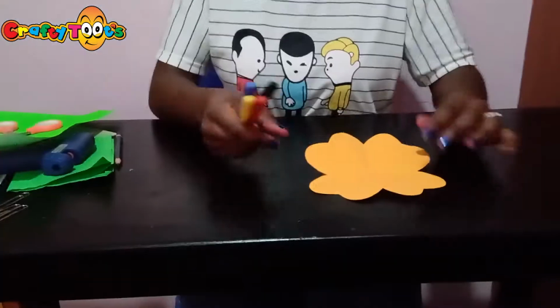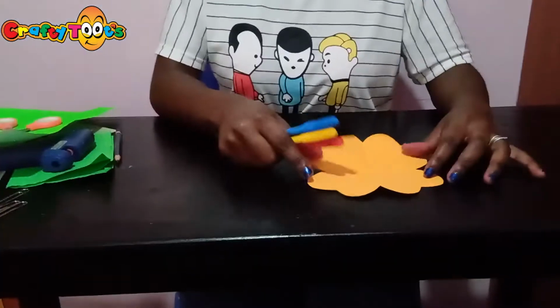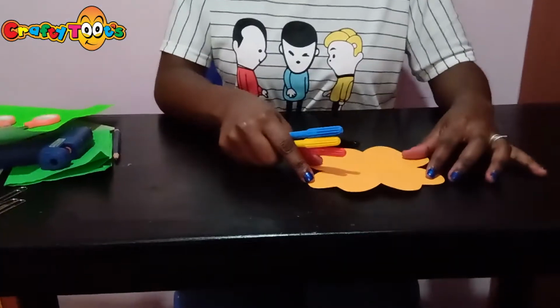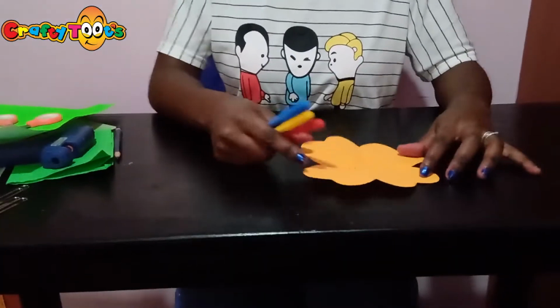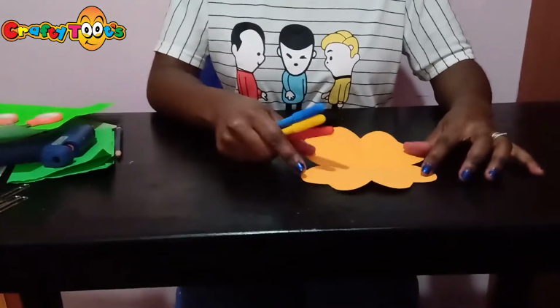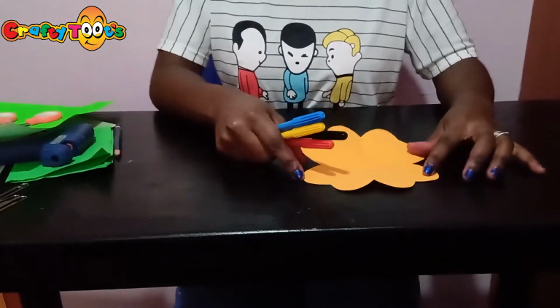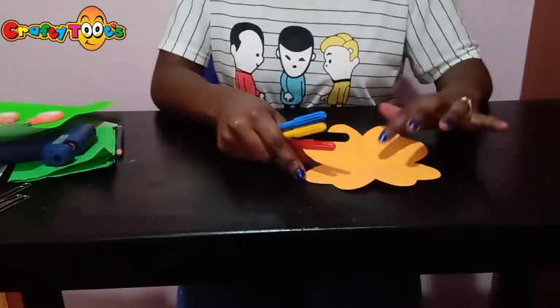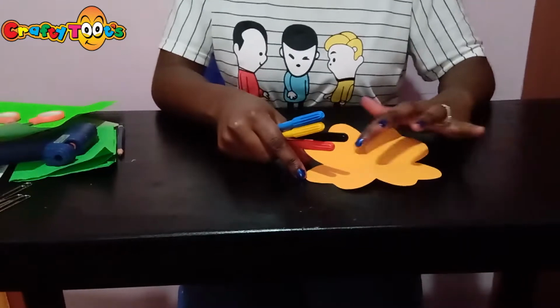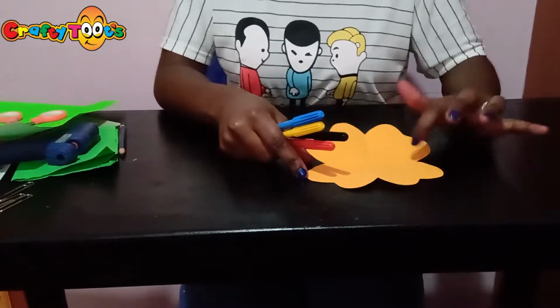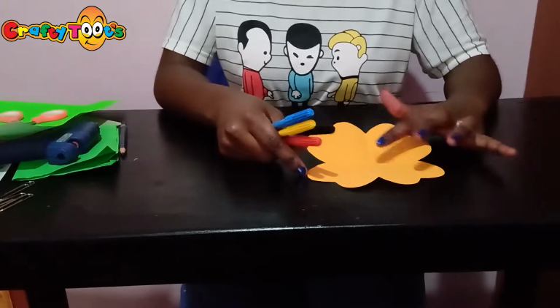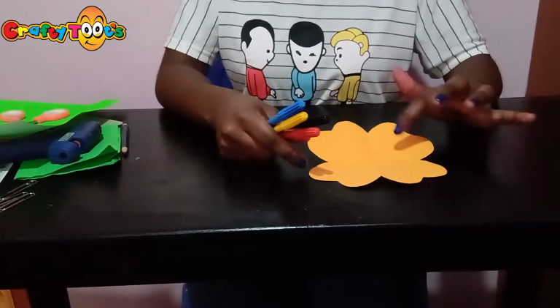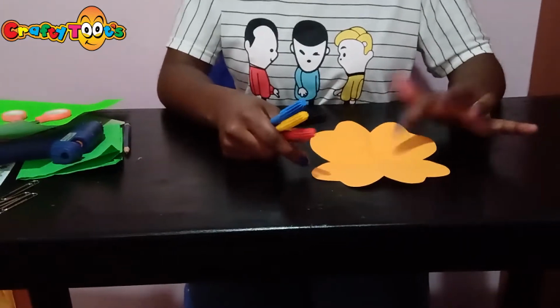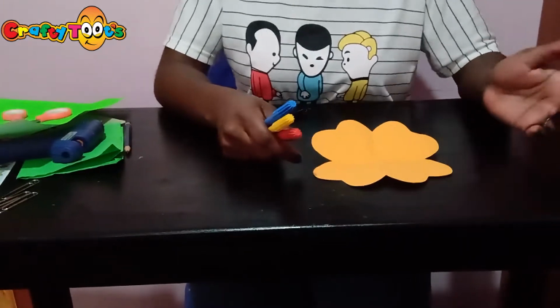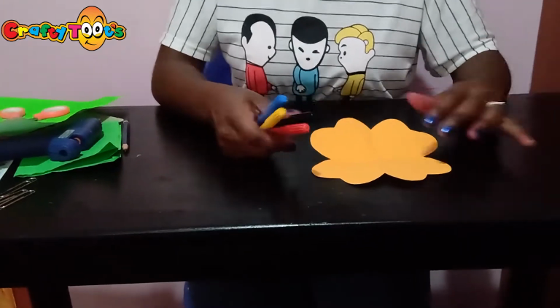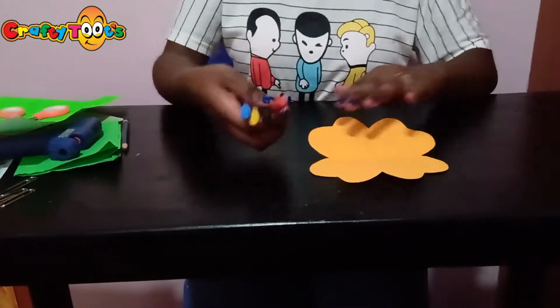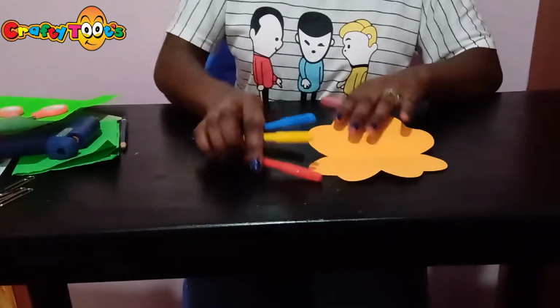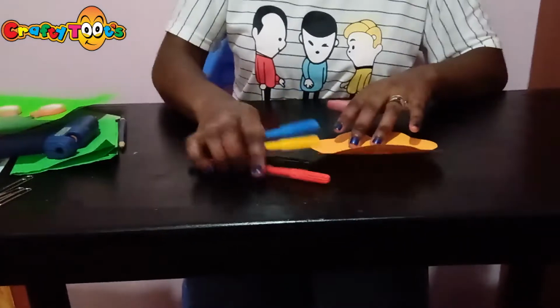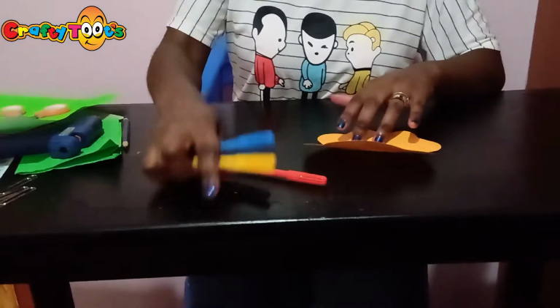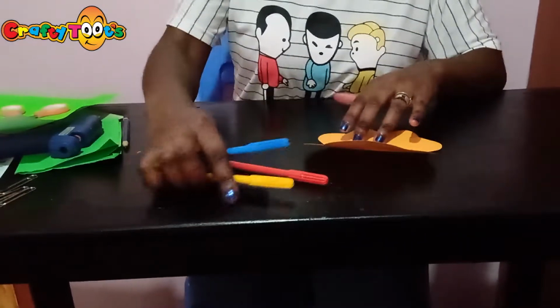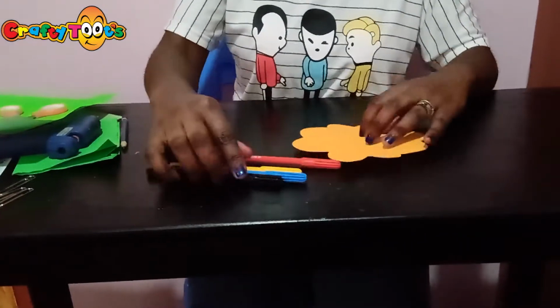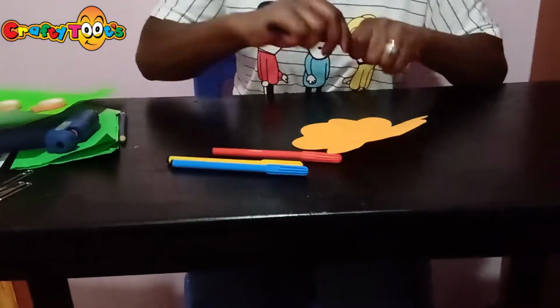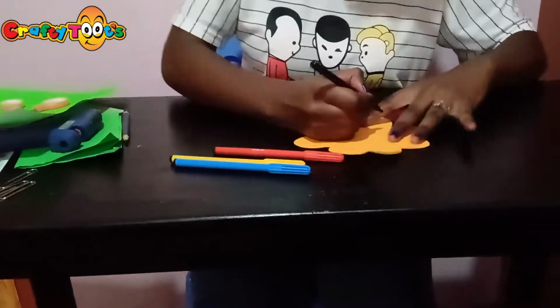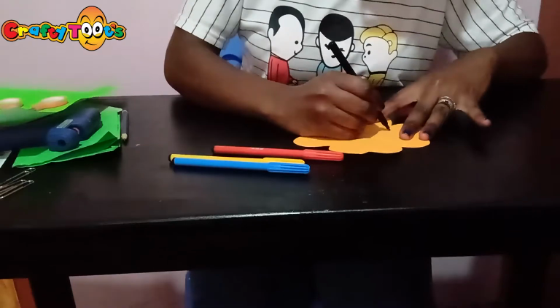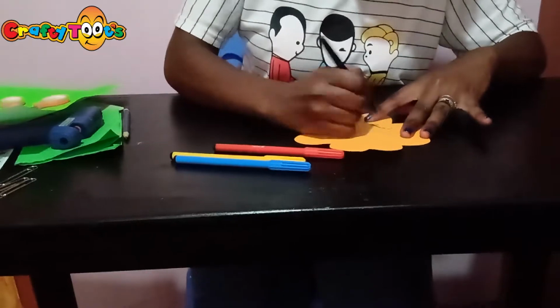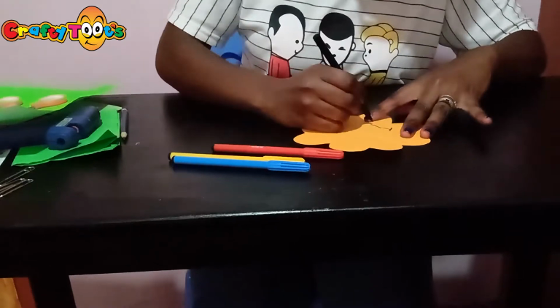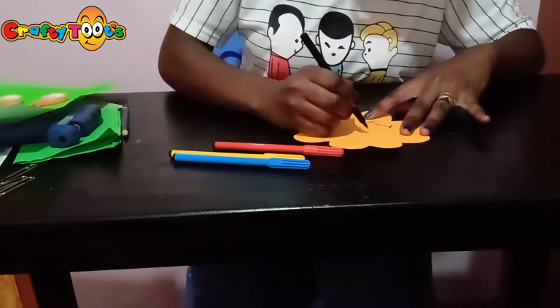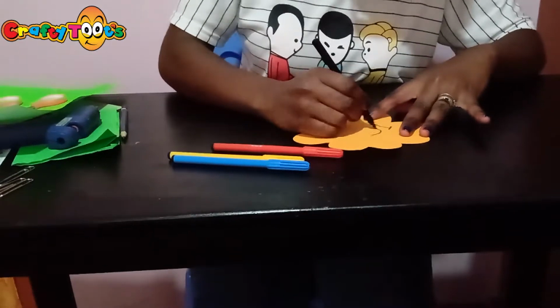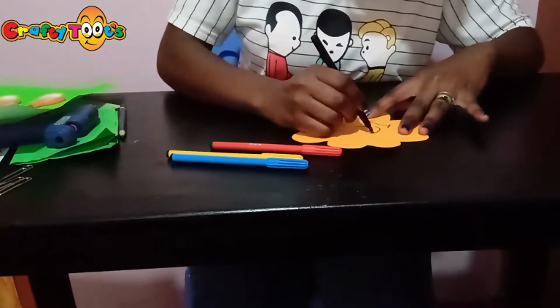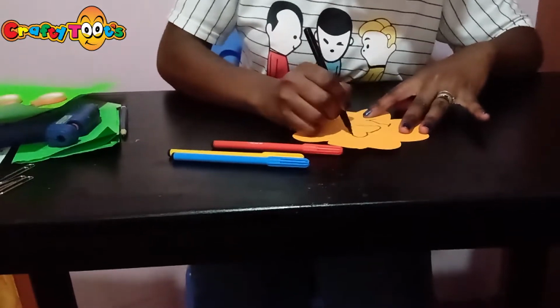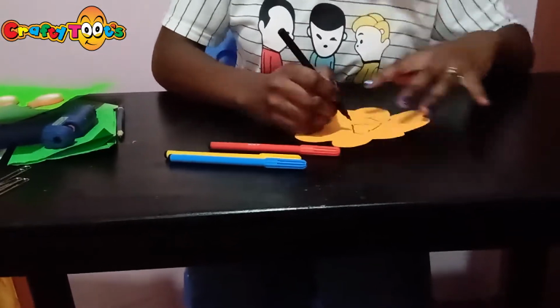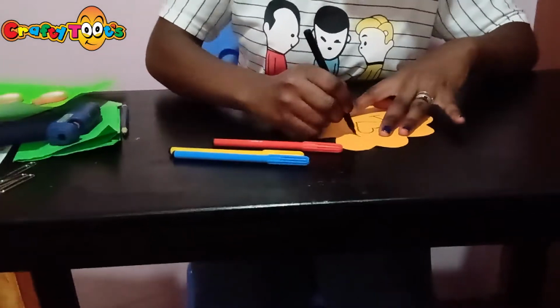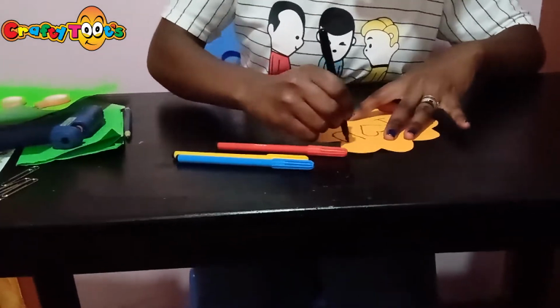Now we only have to decorate the inside of our petal. First step is to do a petal.